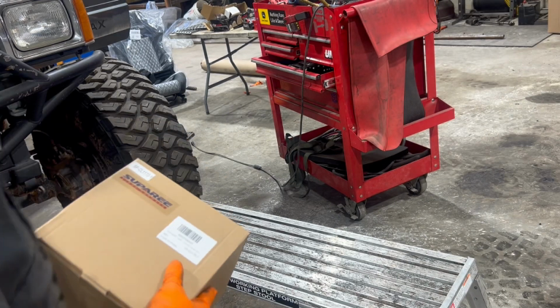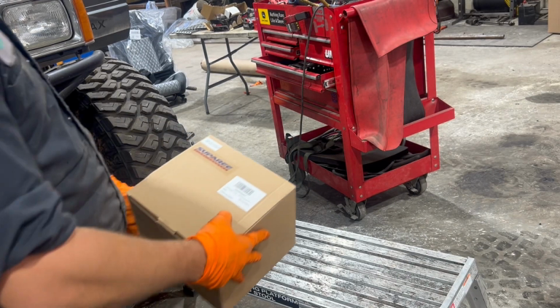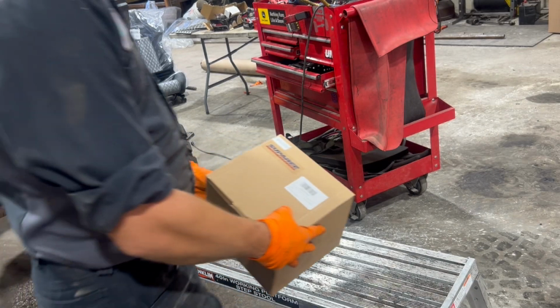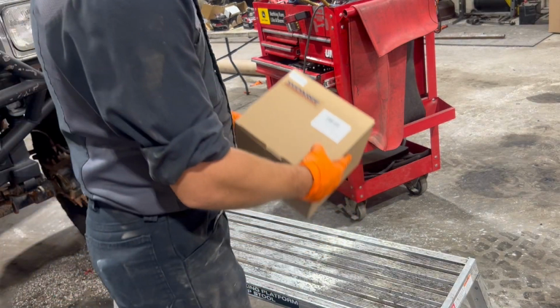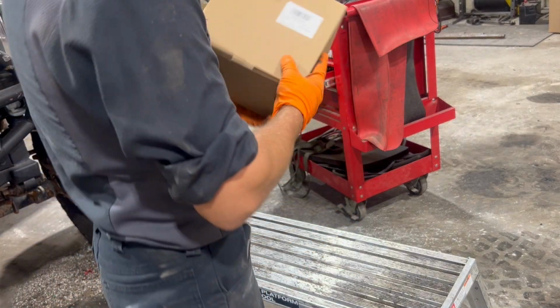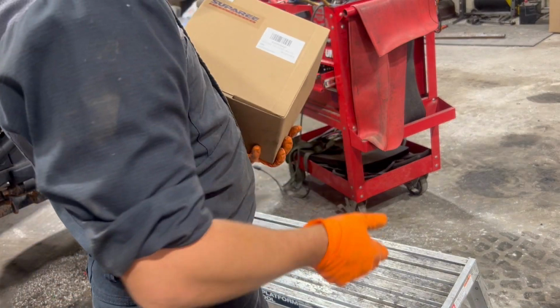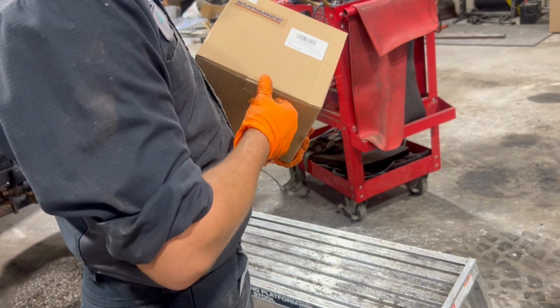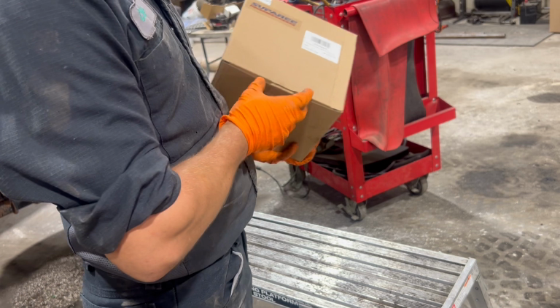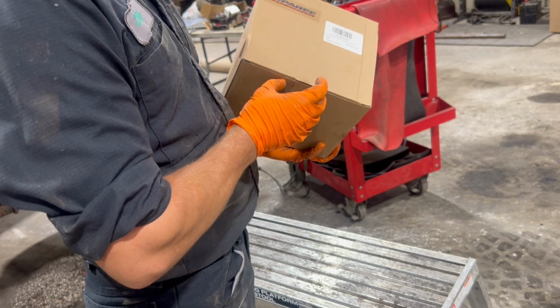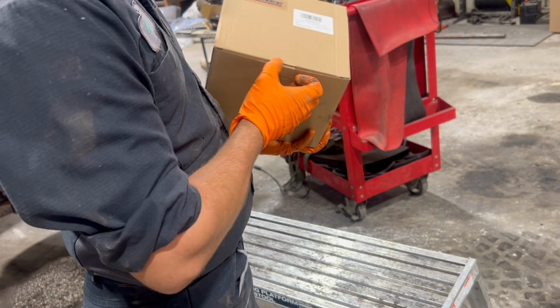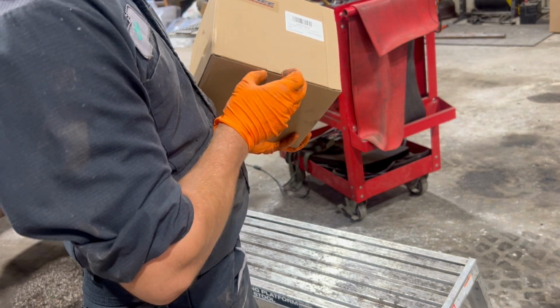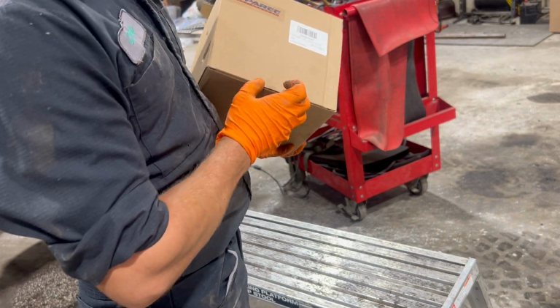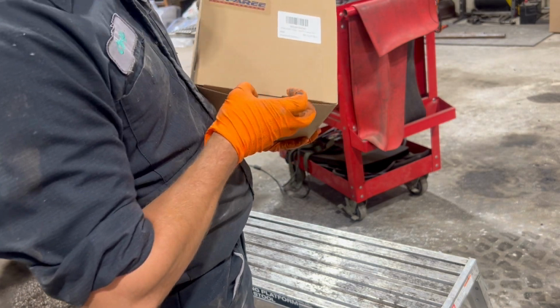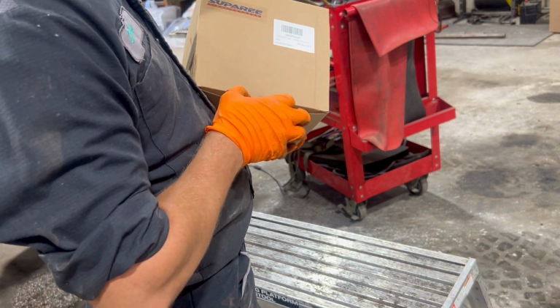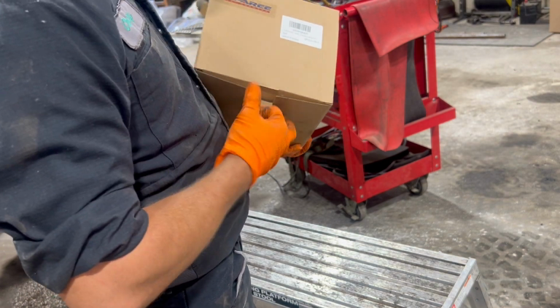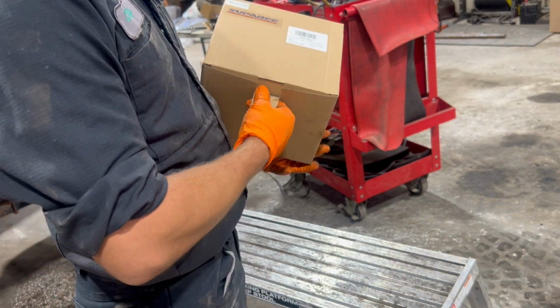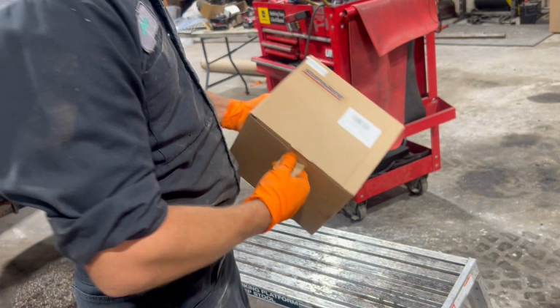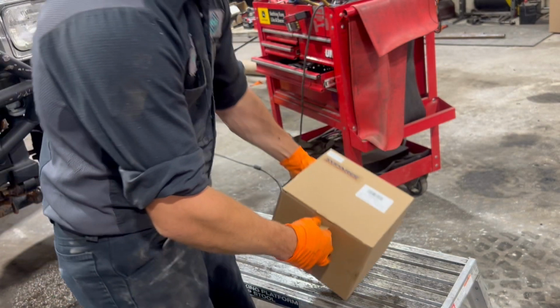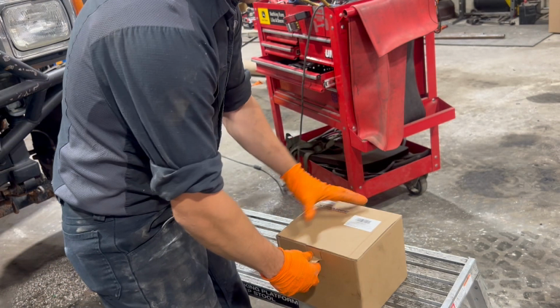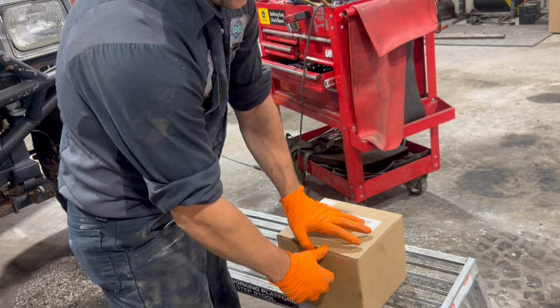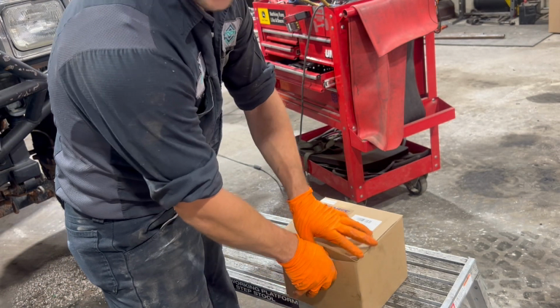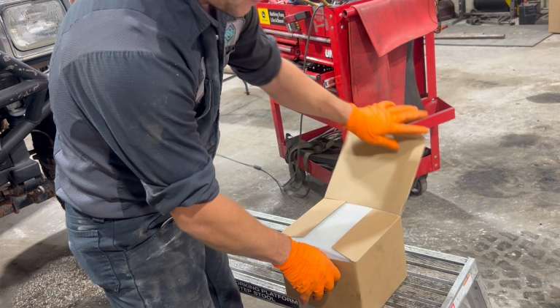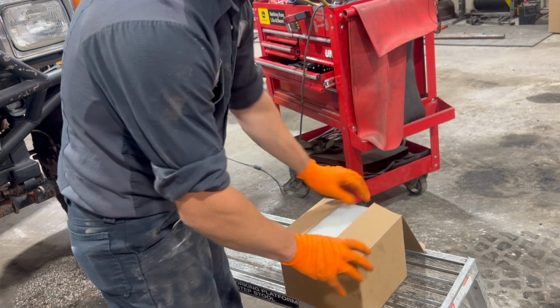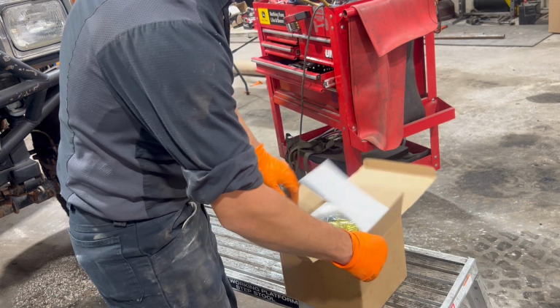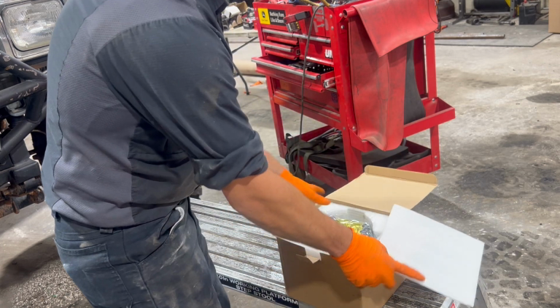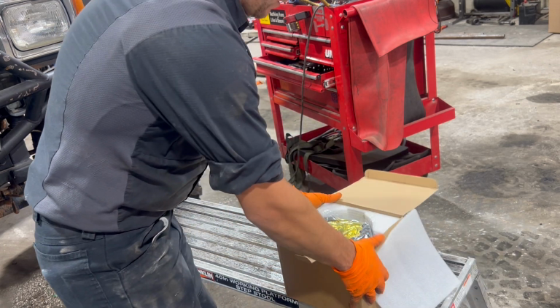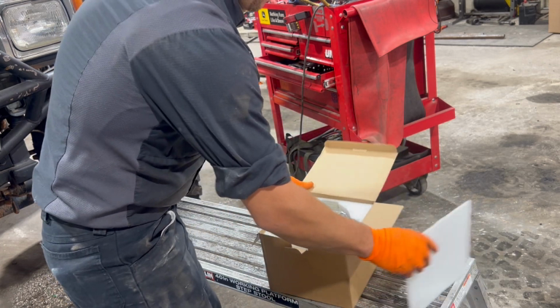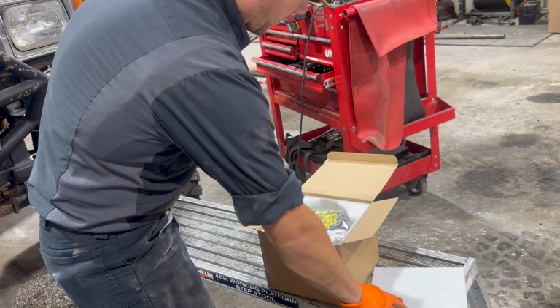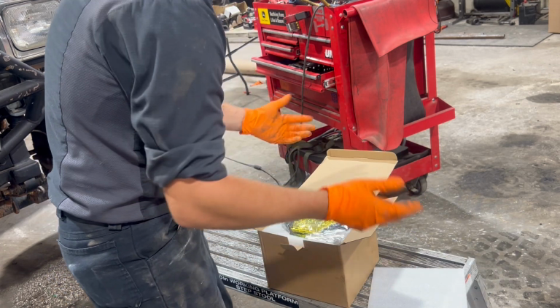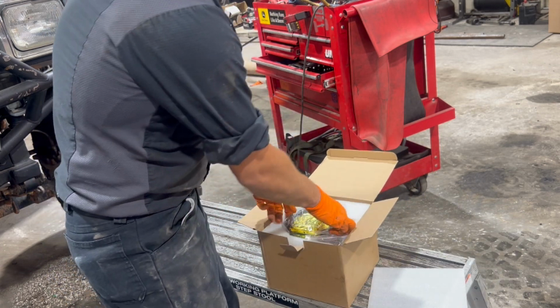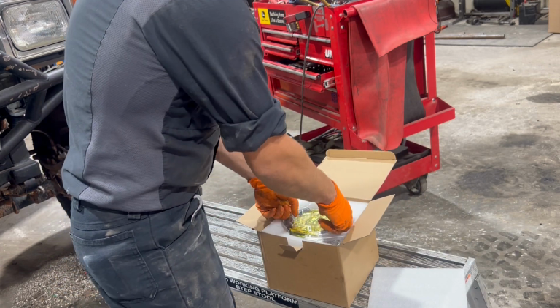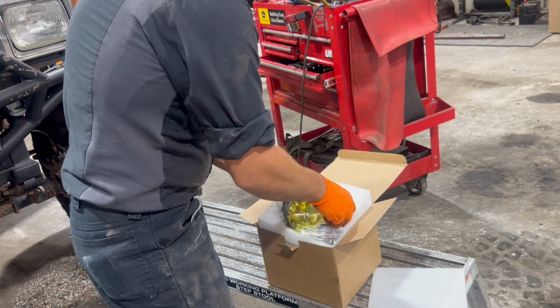Super E sent me this sweet set of lights for the front bumper — some LED lights from Super E. Thank you for sending us these. We're going to open them up. This is the first time I've opened the package.